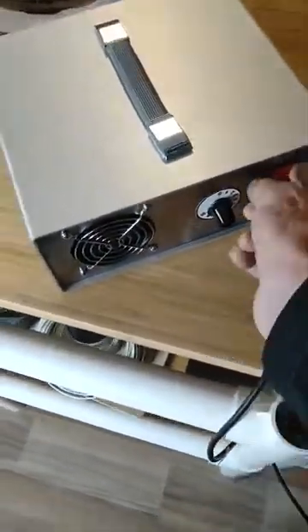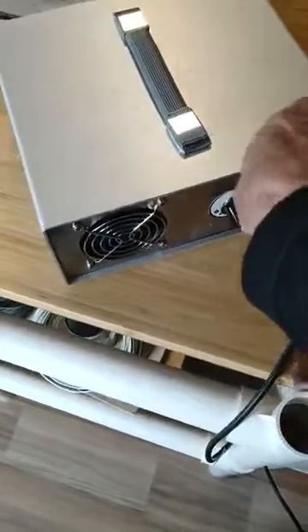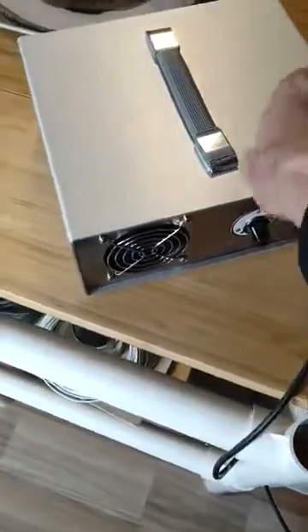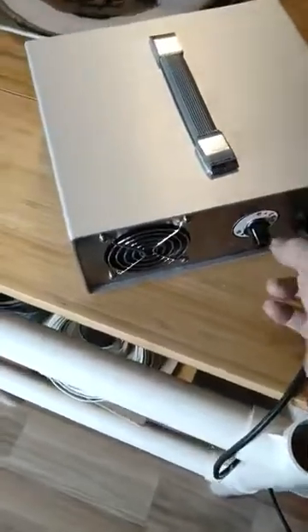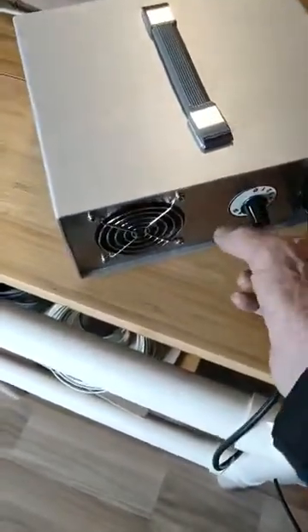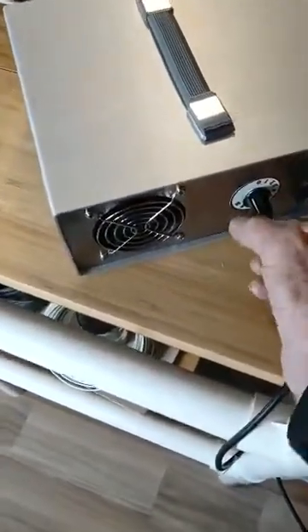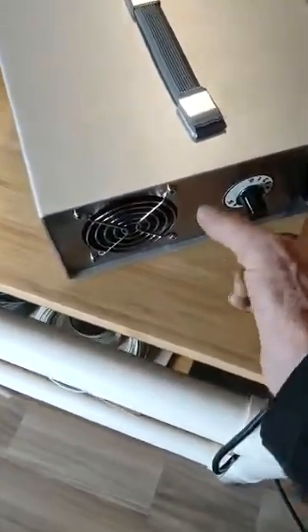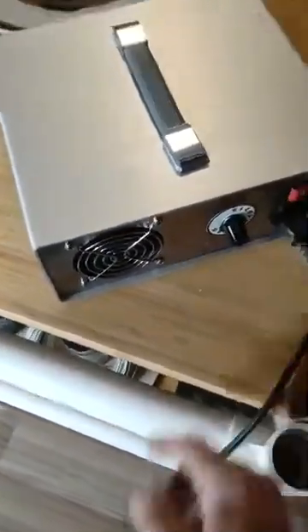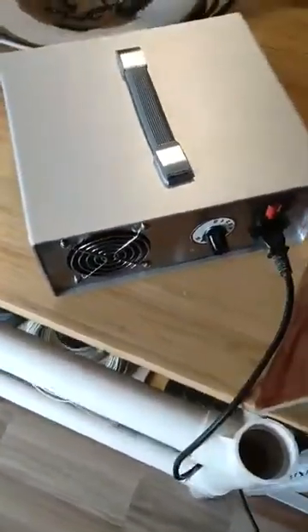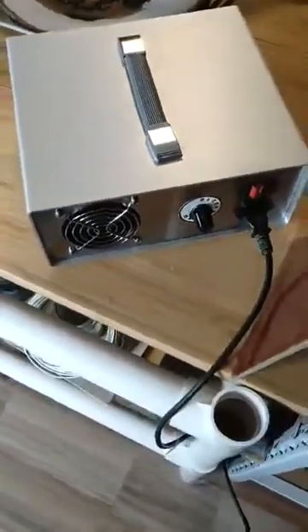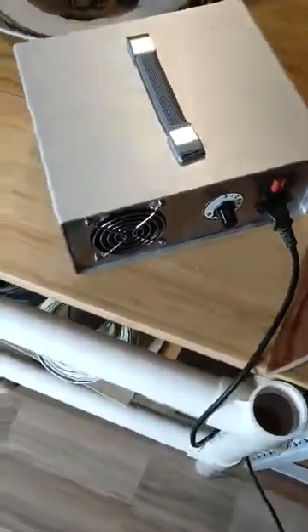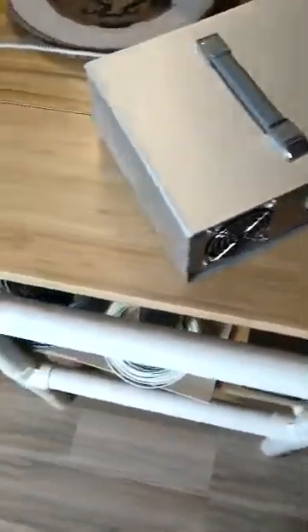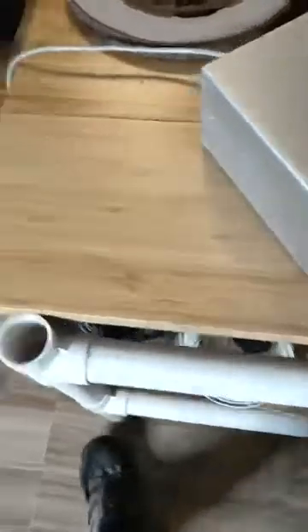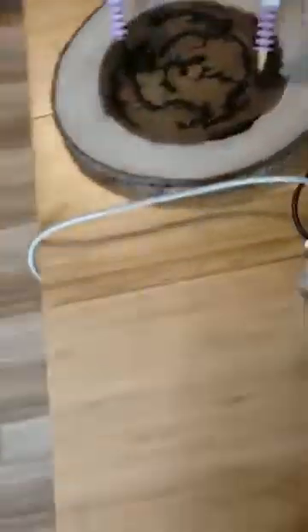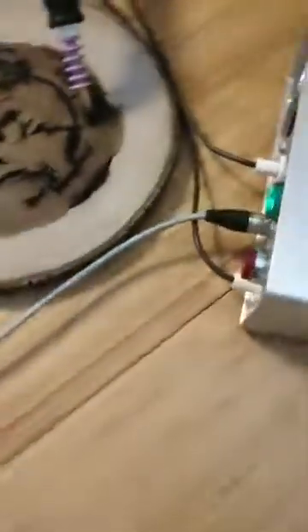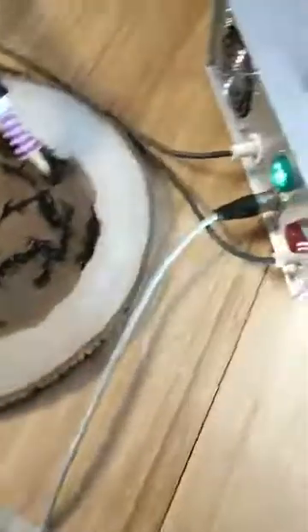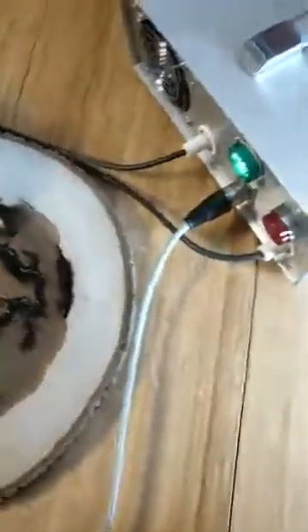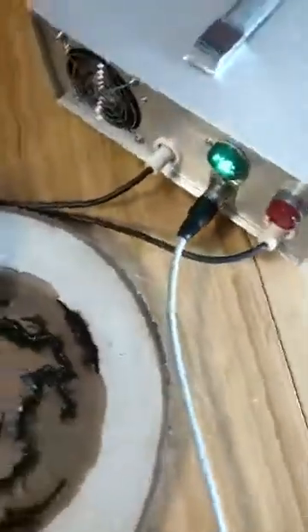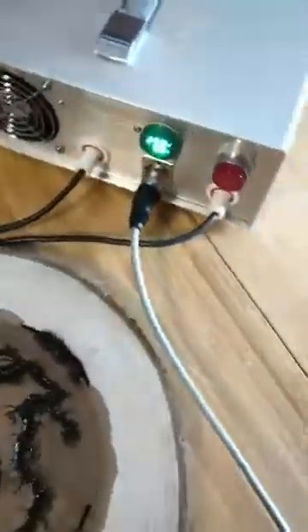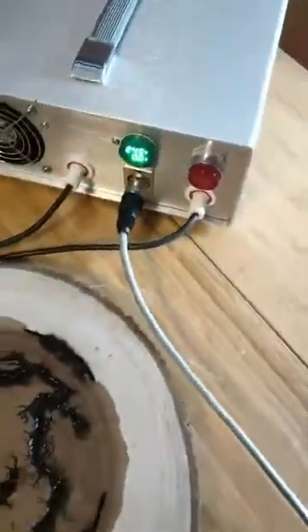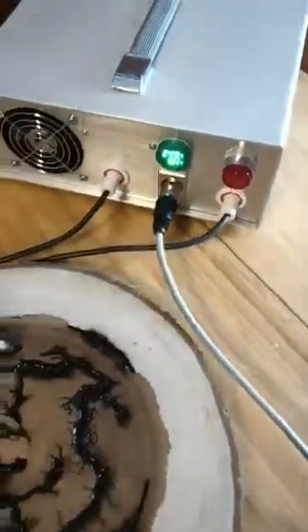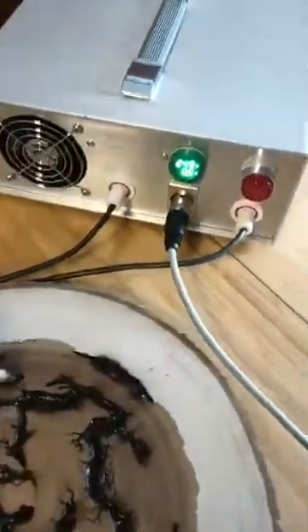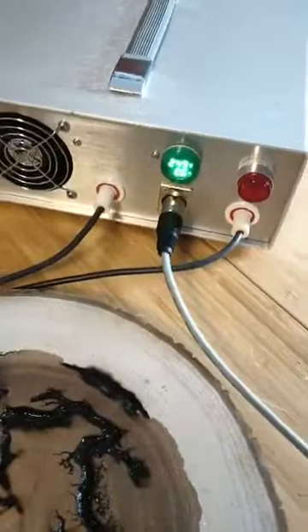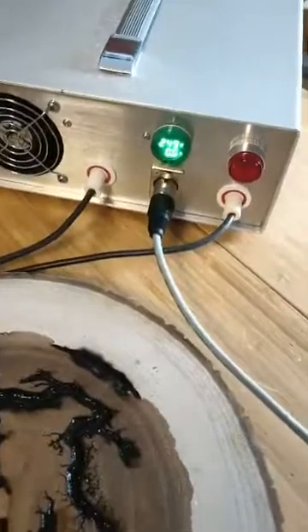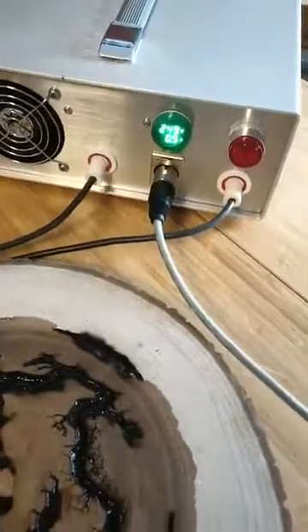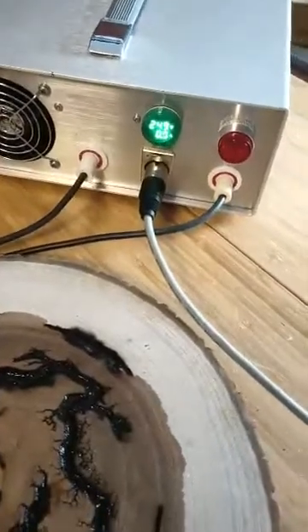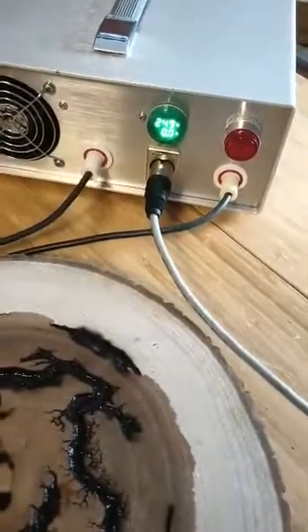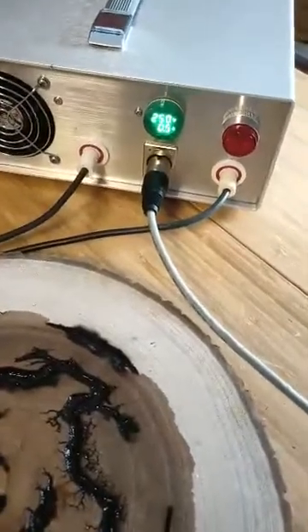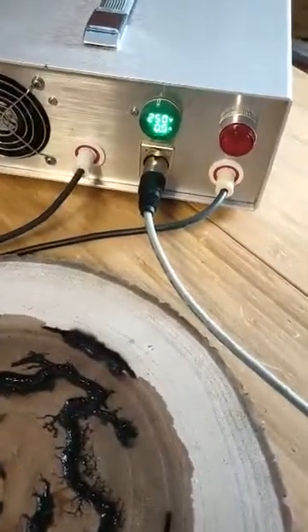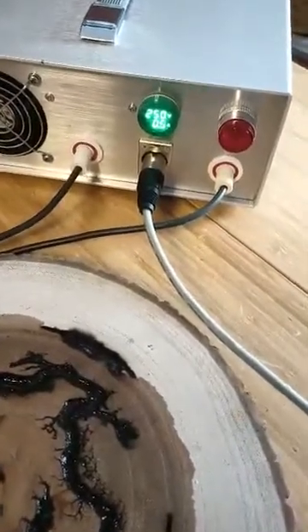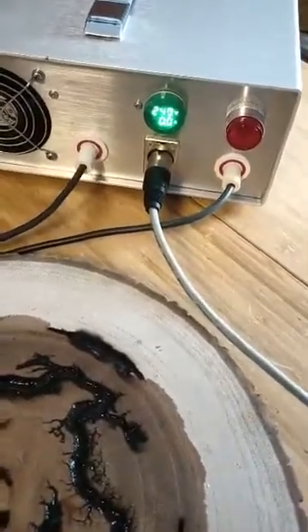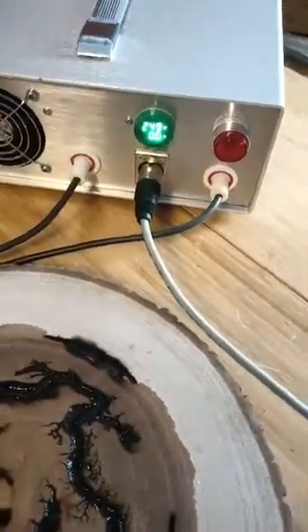I turn the power on with the red rocker switch. The fans start for ventilation. If you look at the front, you can see it's 249 volts, 0 amps.